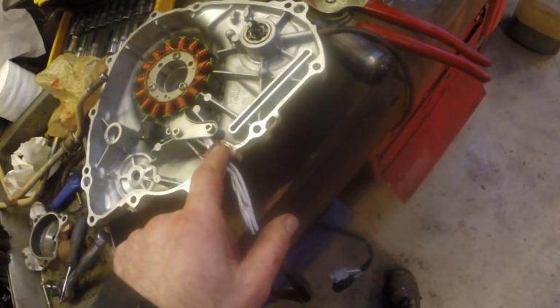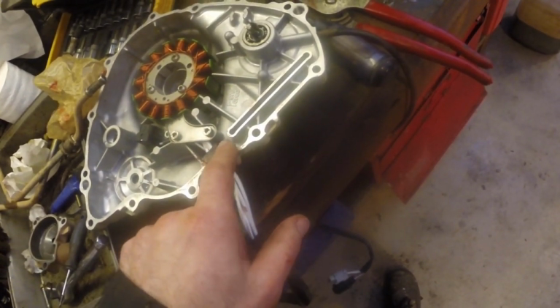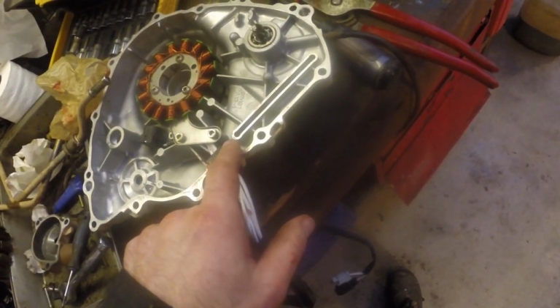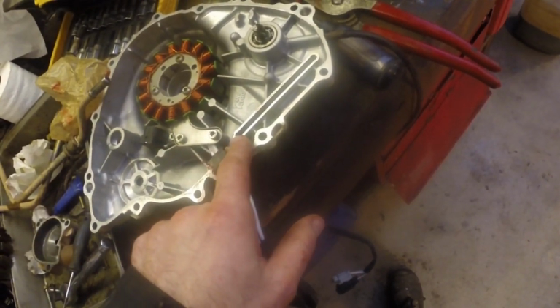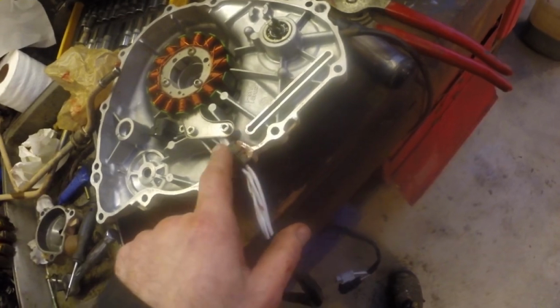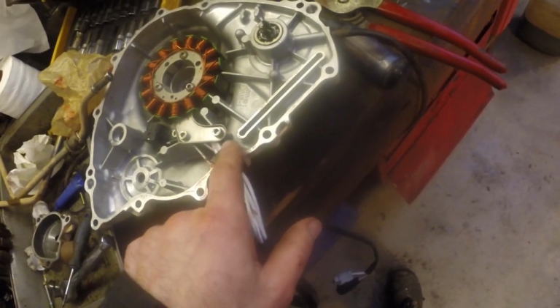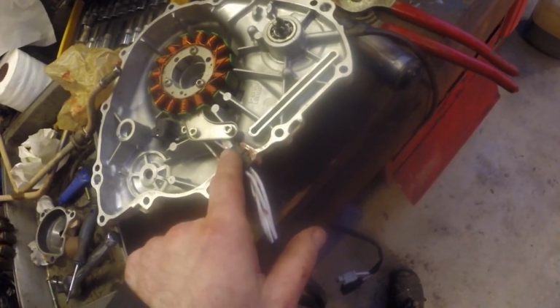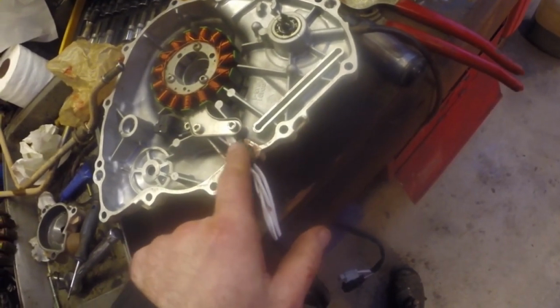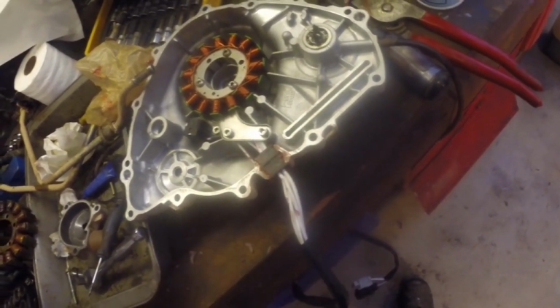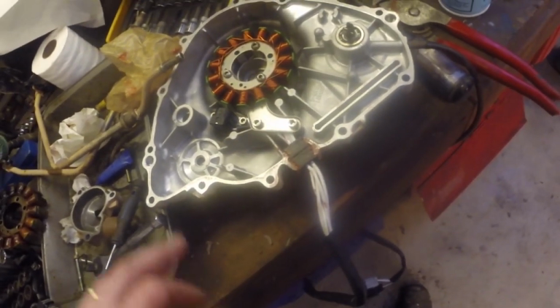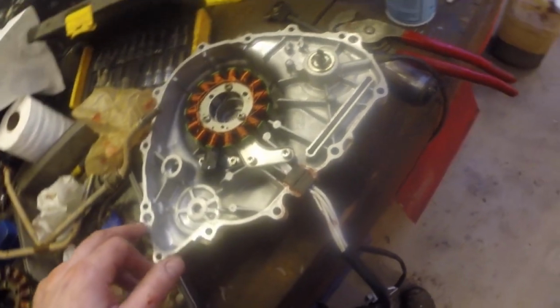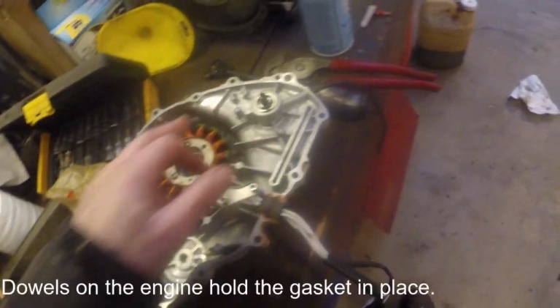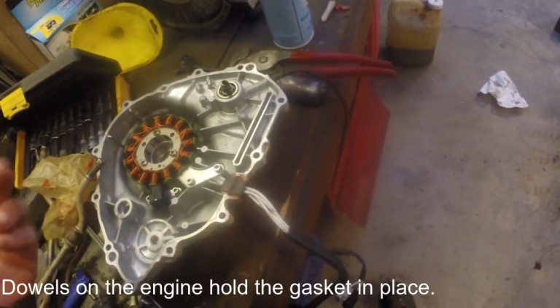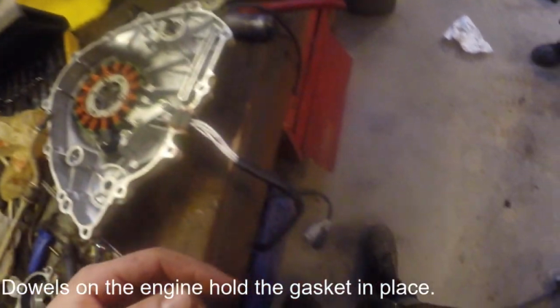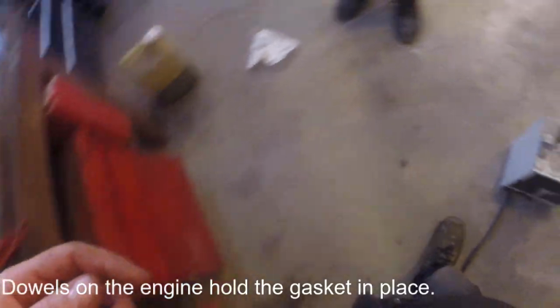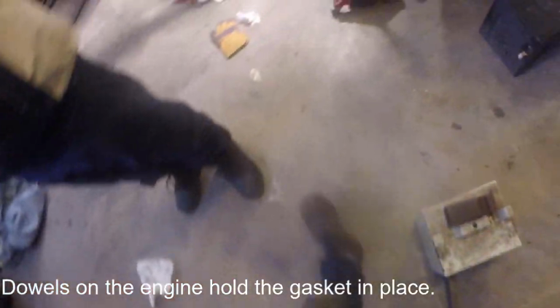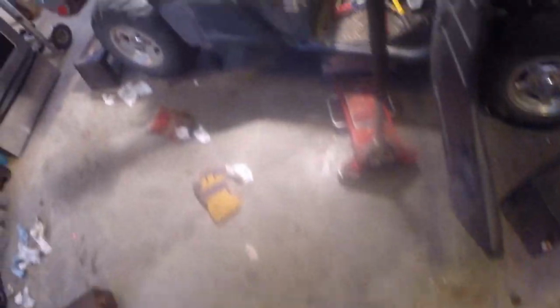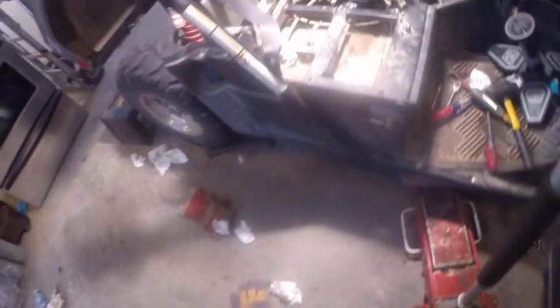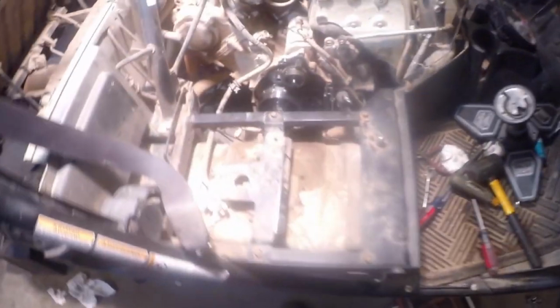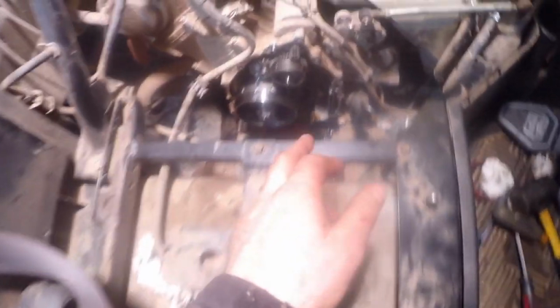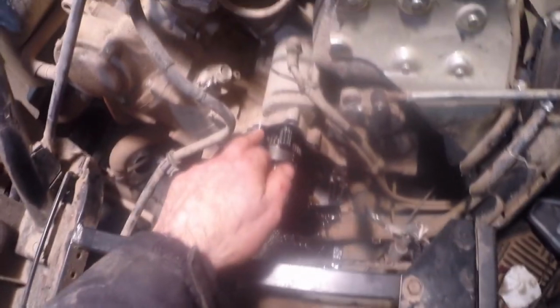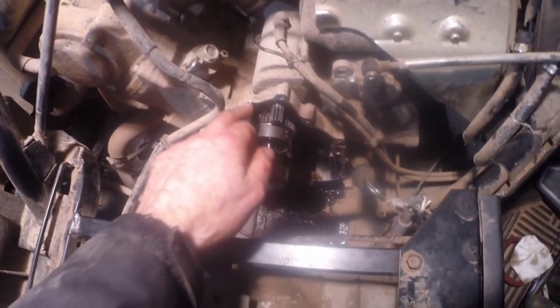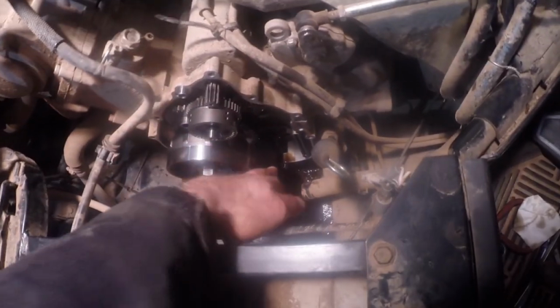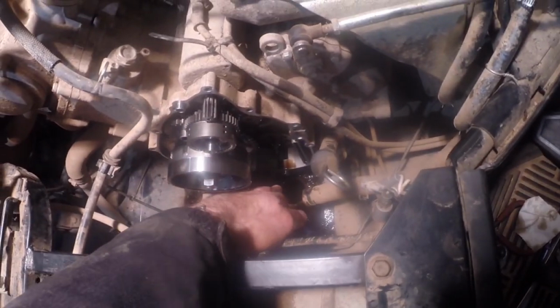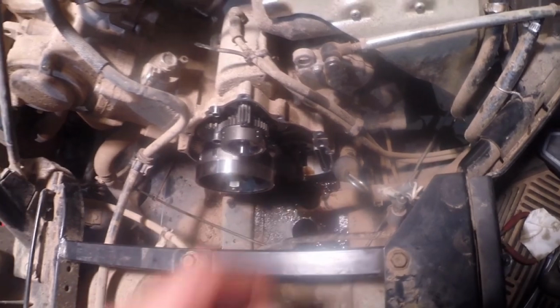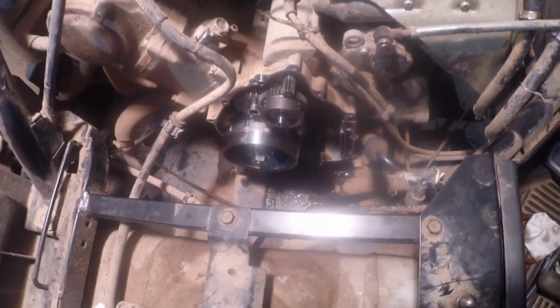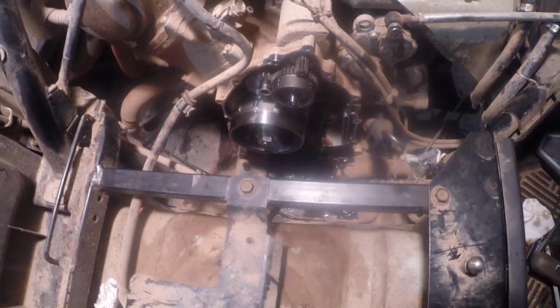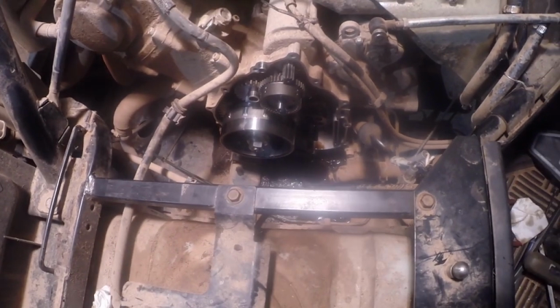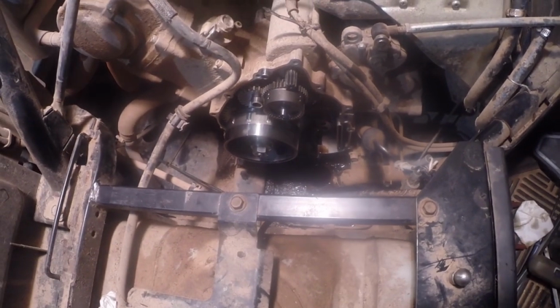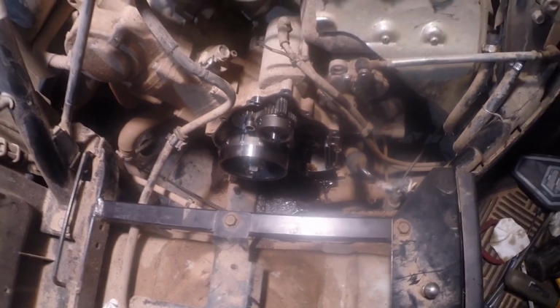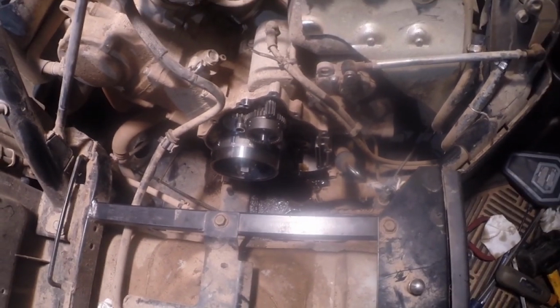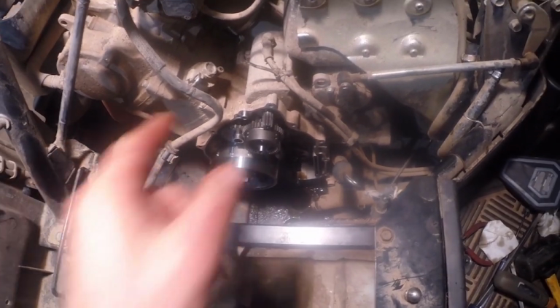We also put some silicone sealant behind the grommets. Just before we put it on the engine we're going to apply a tiny amount right there as well. The dowels we took out of here and put on the engine.